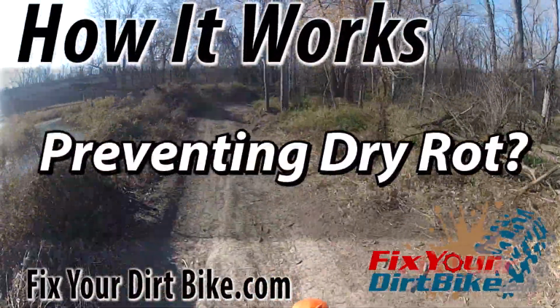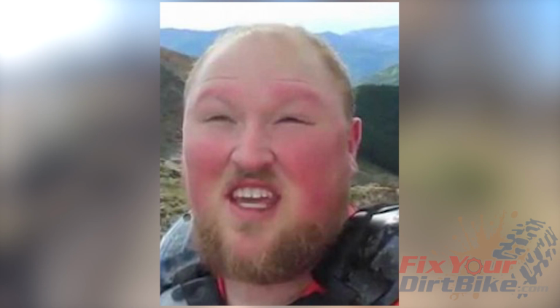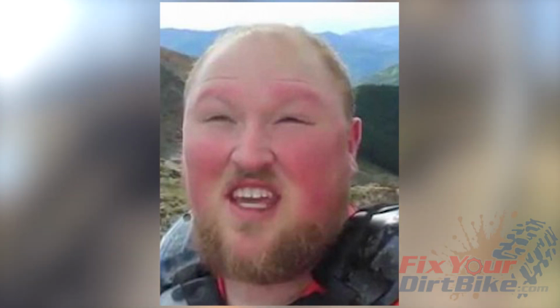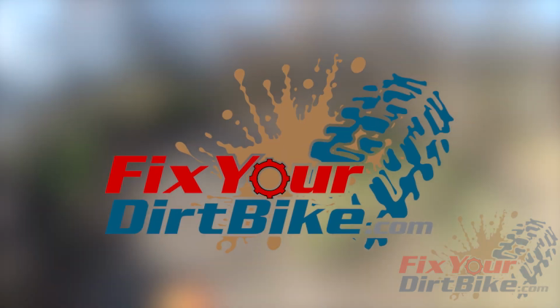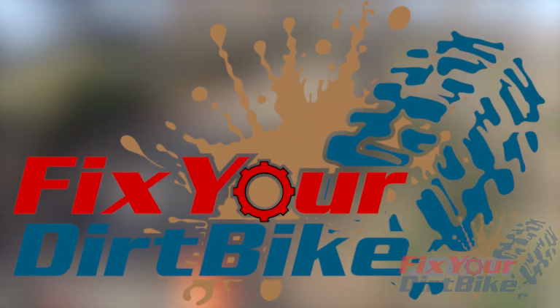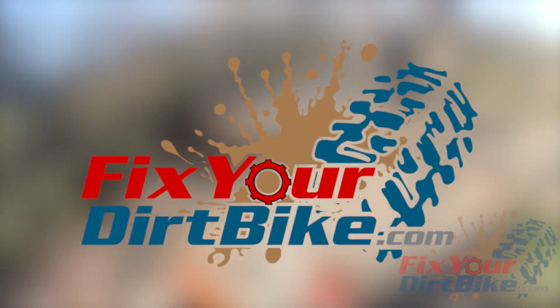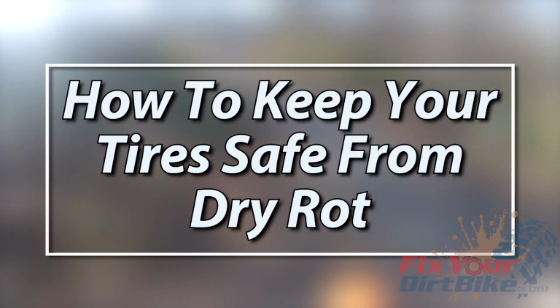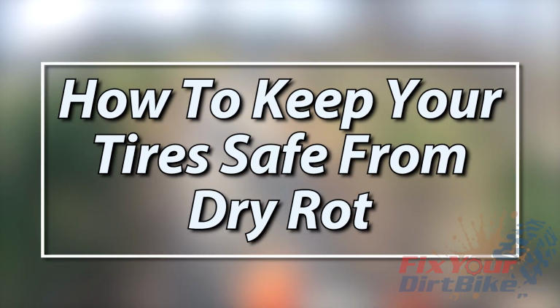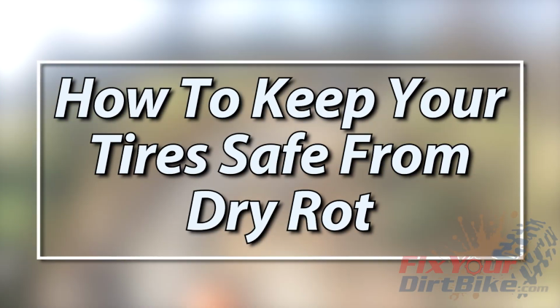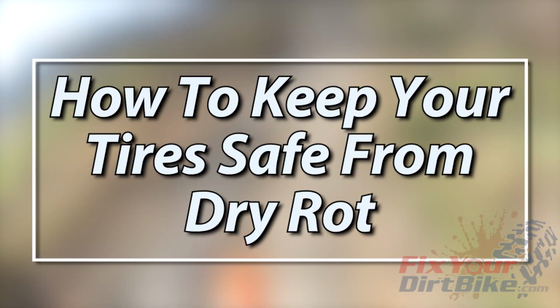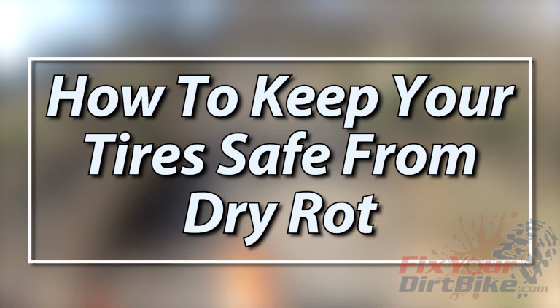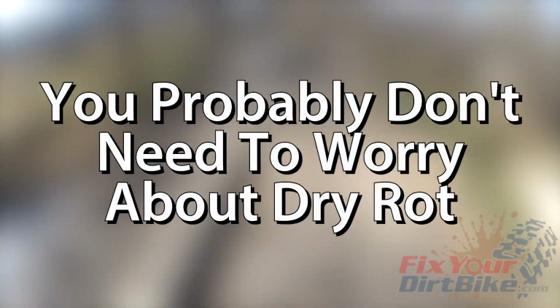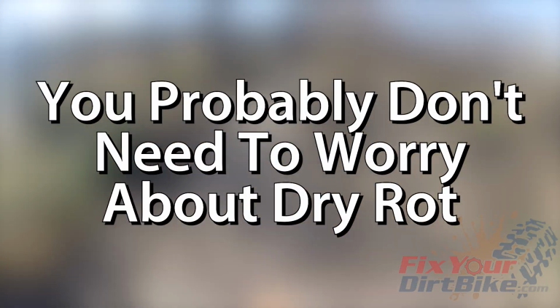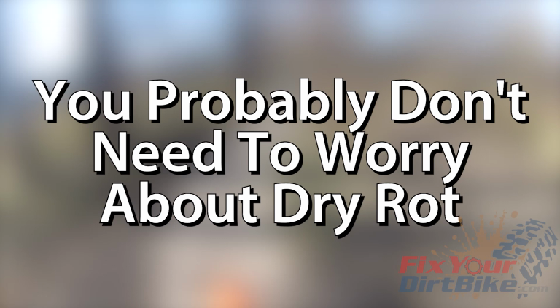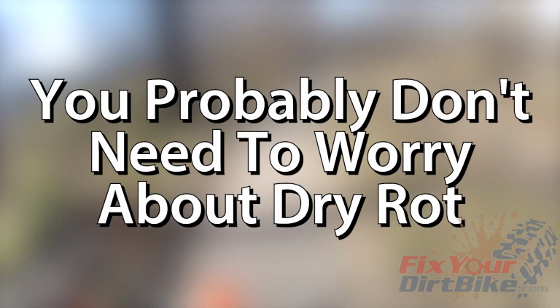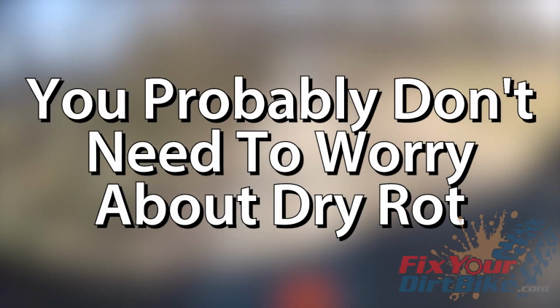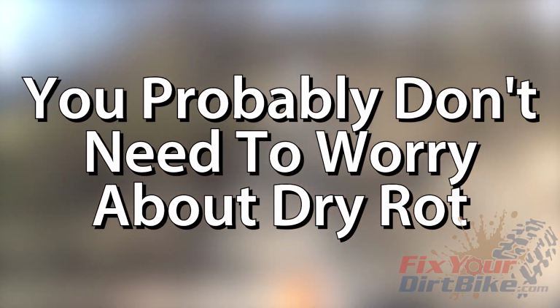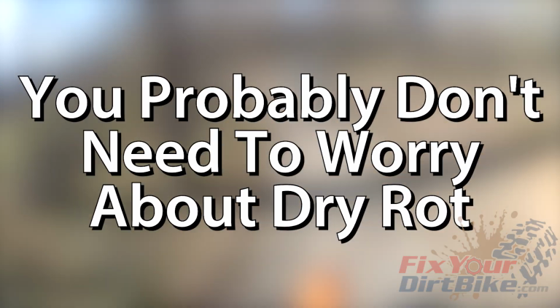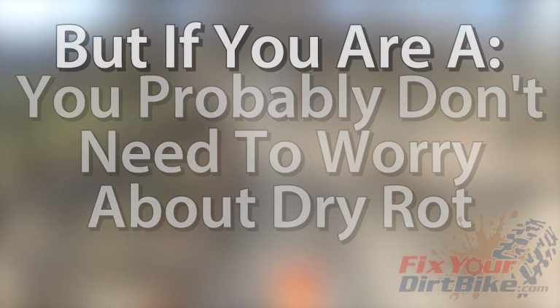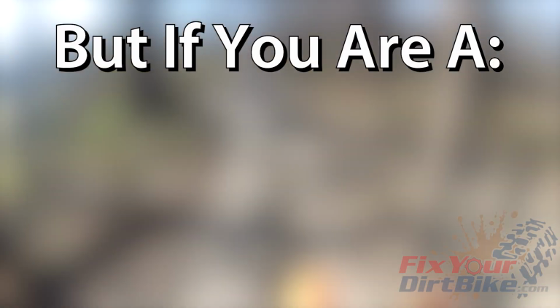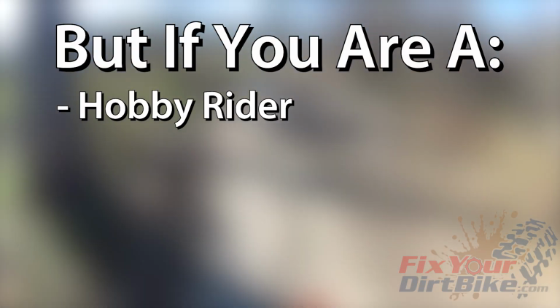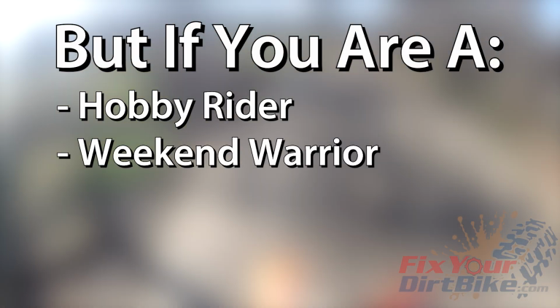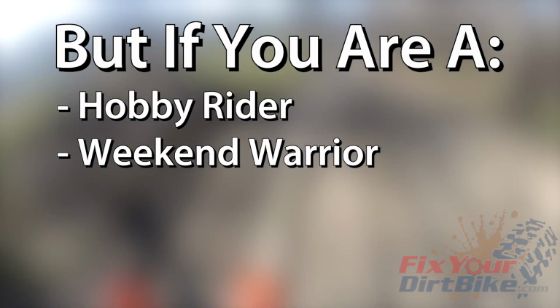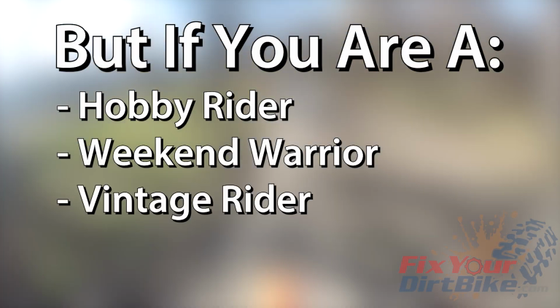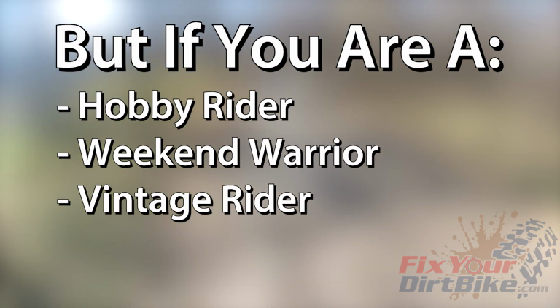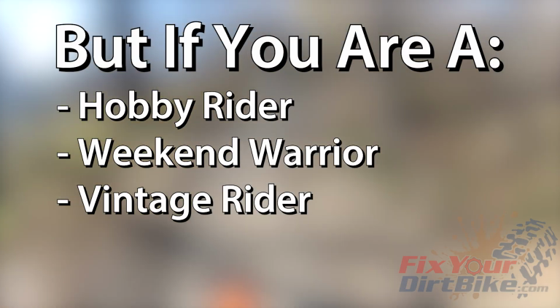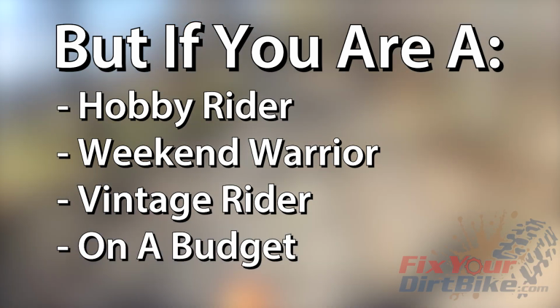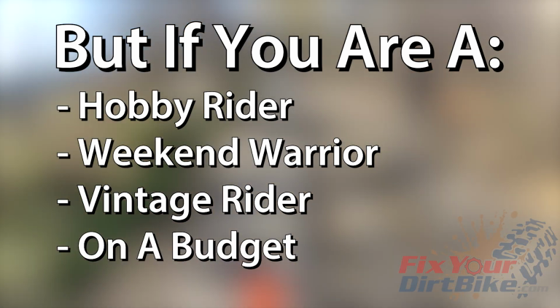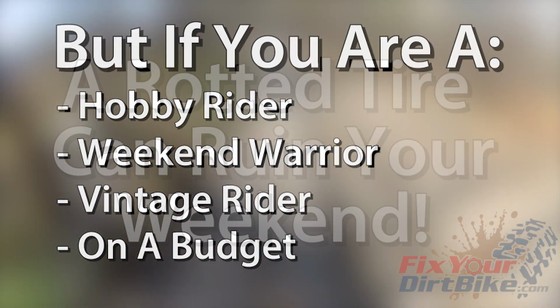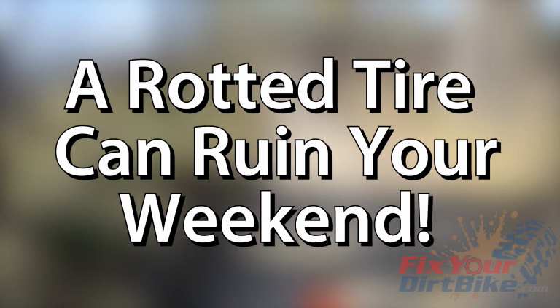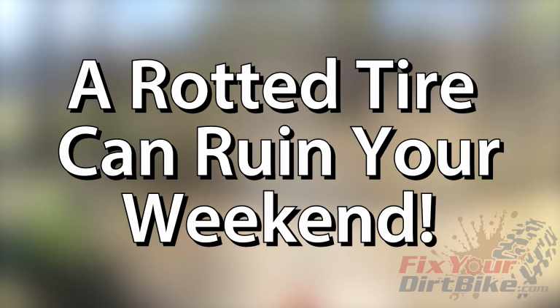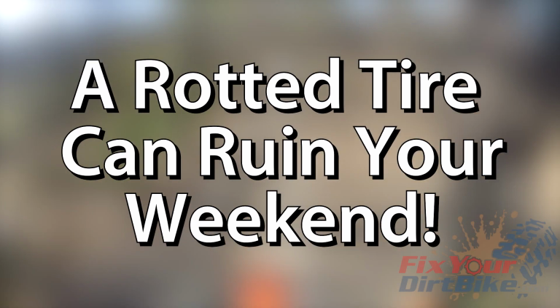Hey, this is John with FixedYourDirtBike.com, and this is how to keep your tires safe from dry rot. You don't need to worry about dry rot if you change your tires frequently, but for hobby riders, weekend warriors, vintage guys, or any rider on a budget, a rotted tire can ruin your weekend.